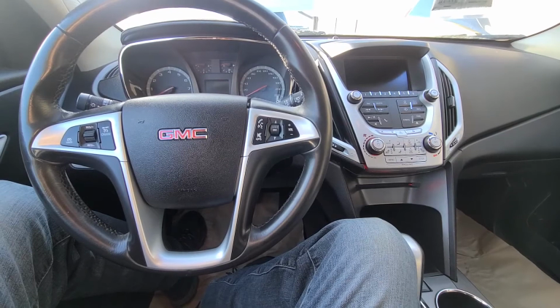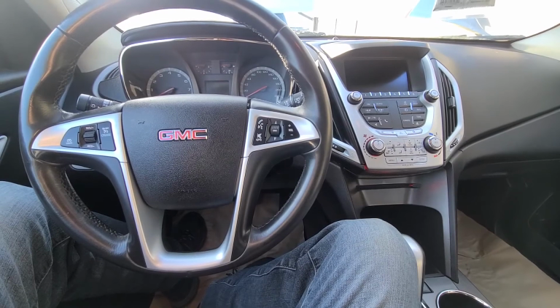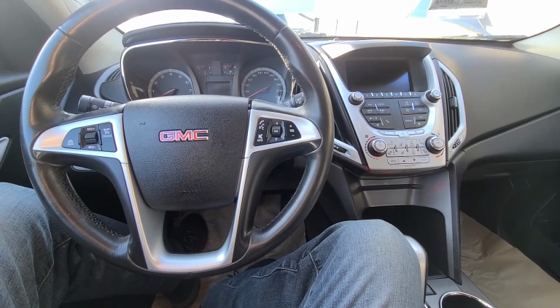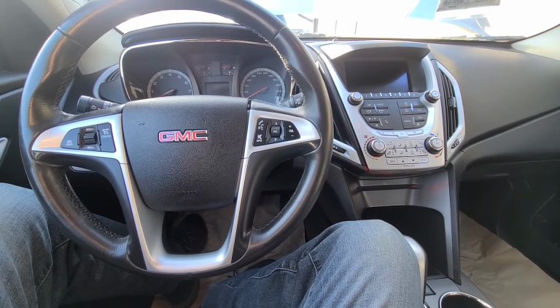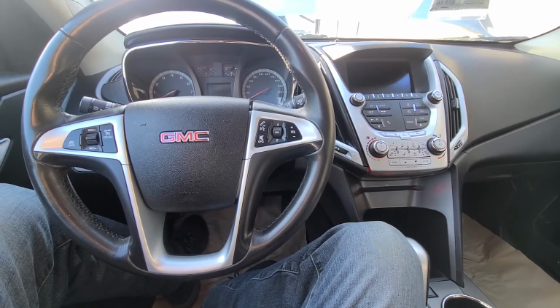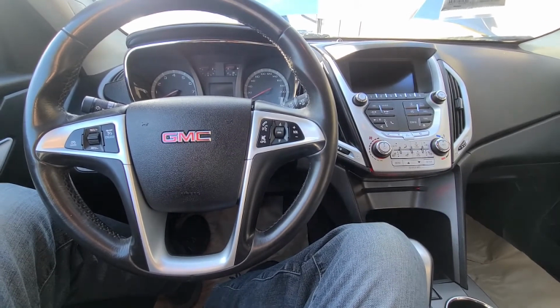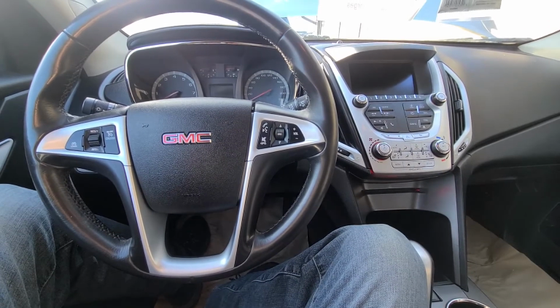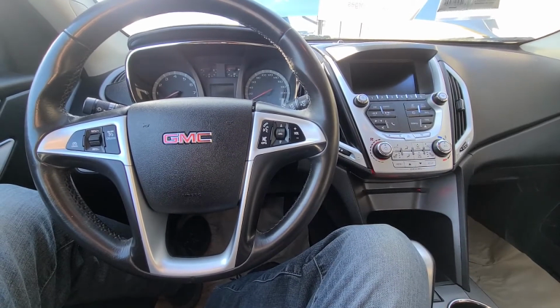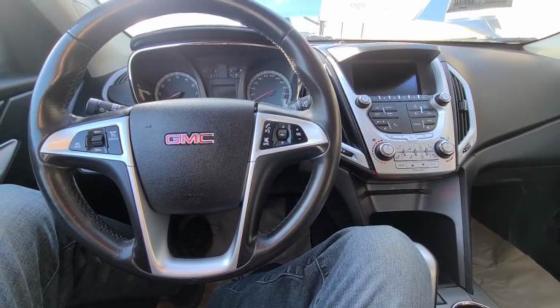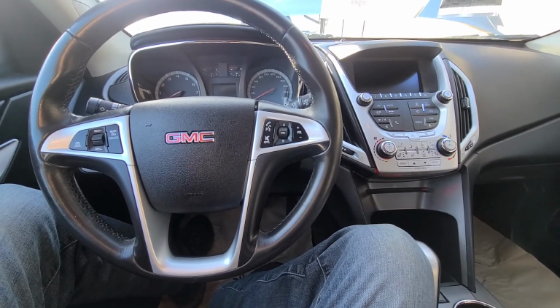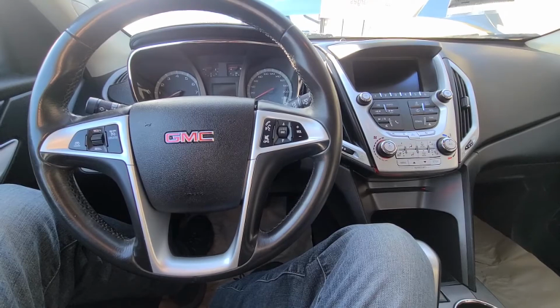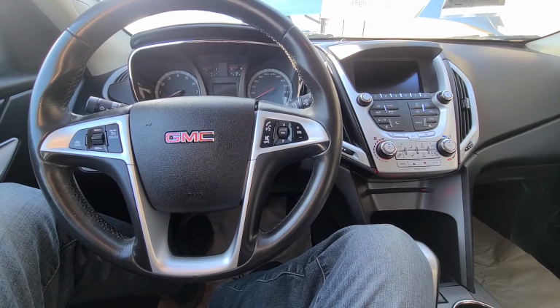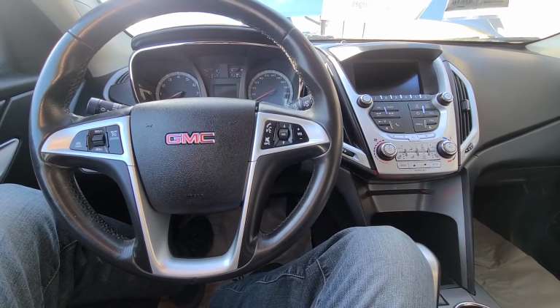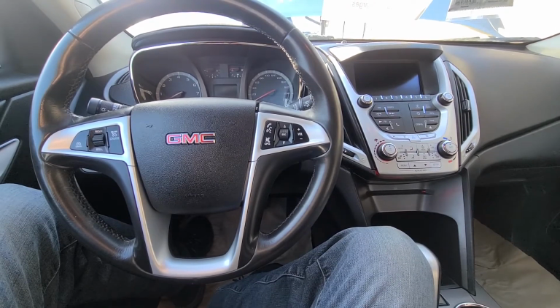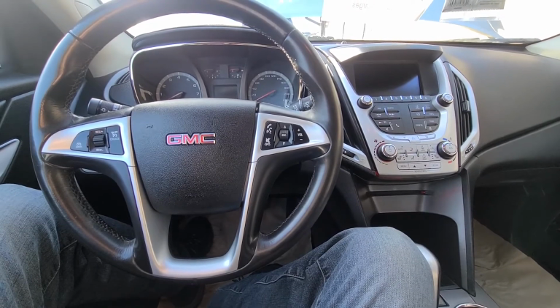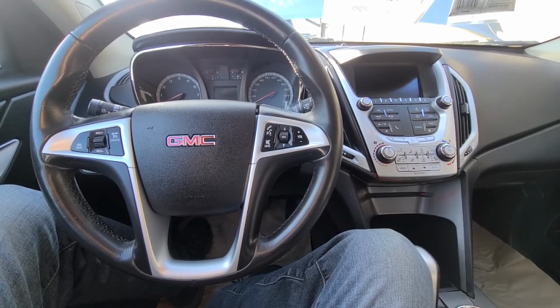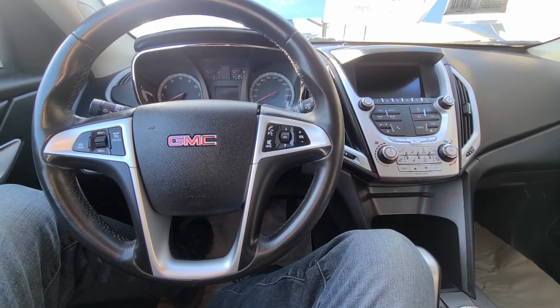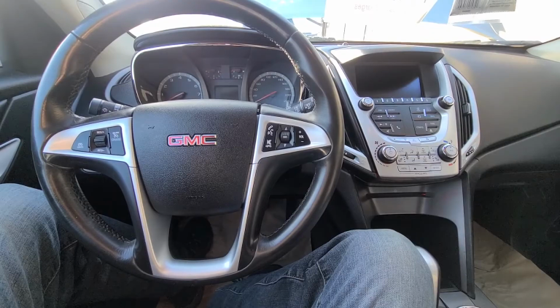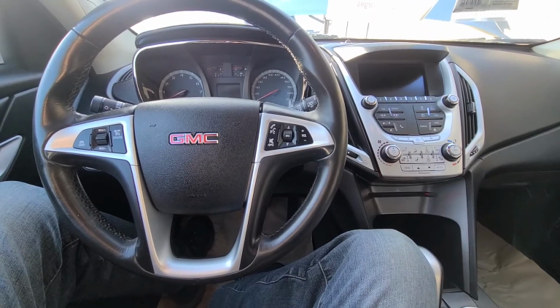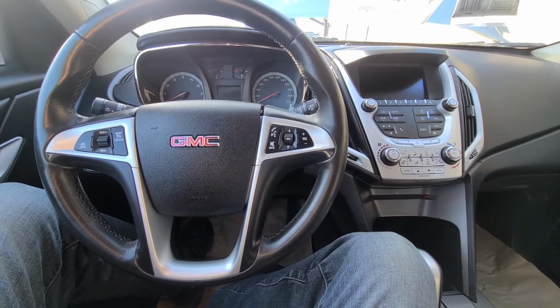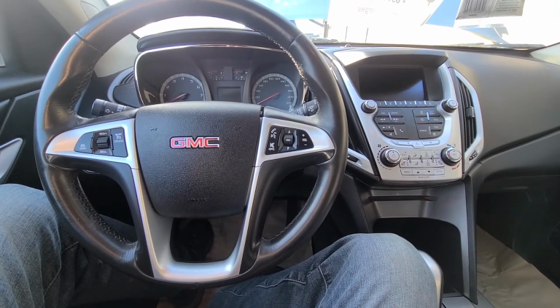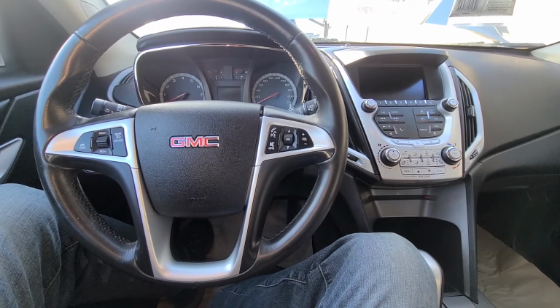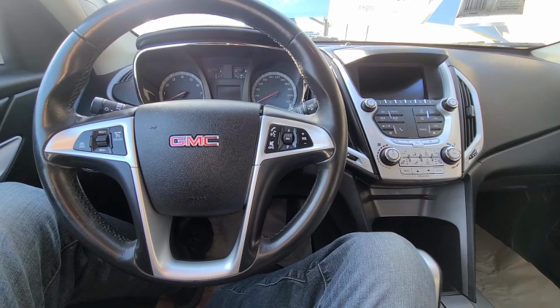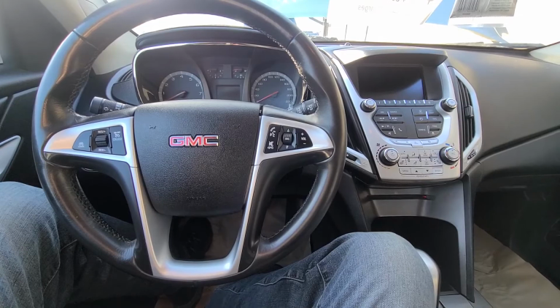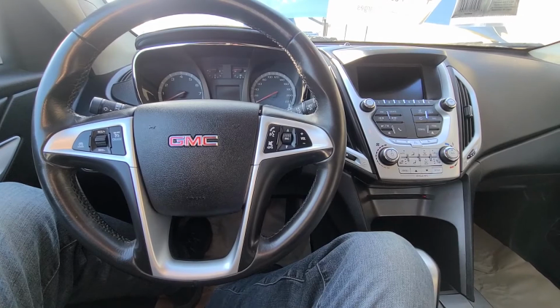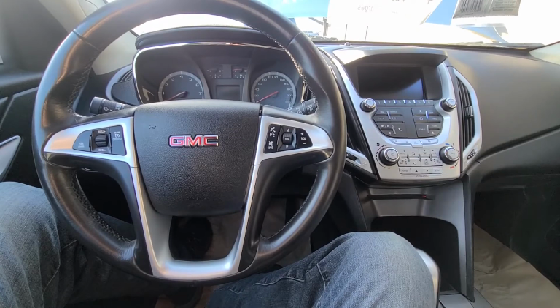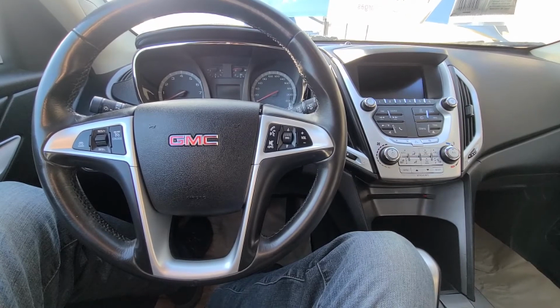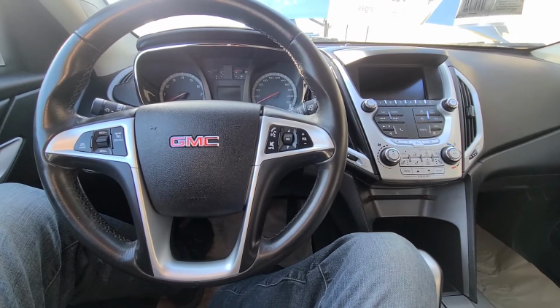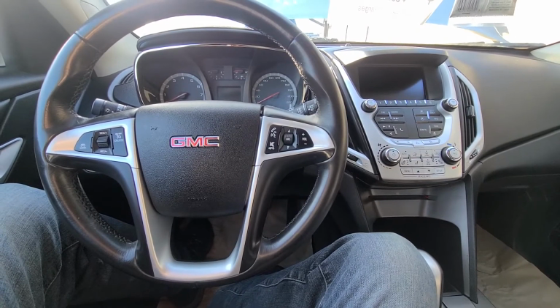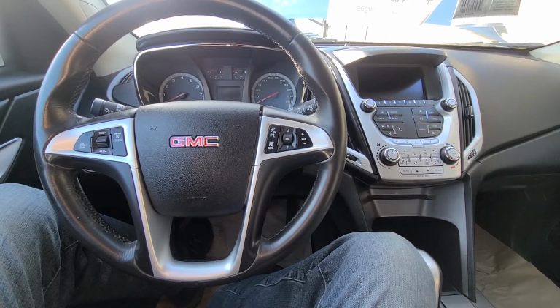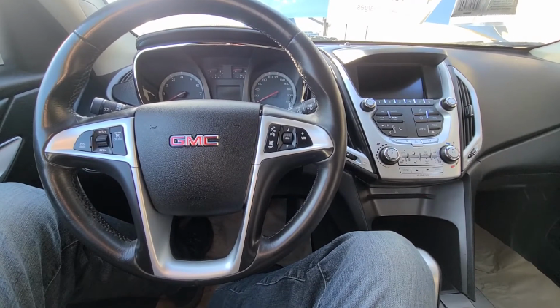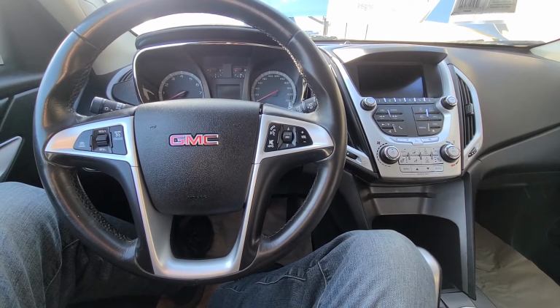Welcome to my YouTube automotive channel. In today's video I have a 2013 GMC Terrain and I will show you the AC, the air conditioner, fuse and relay location.